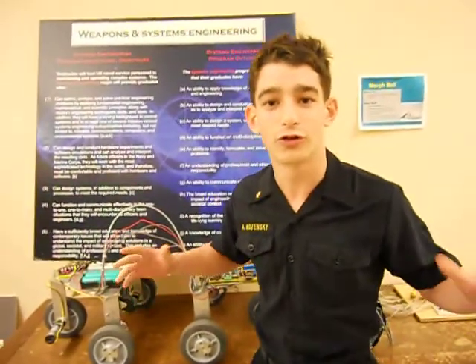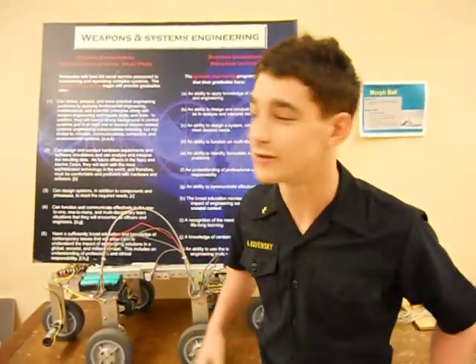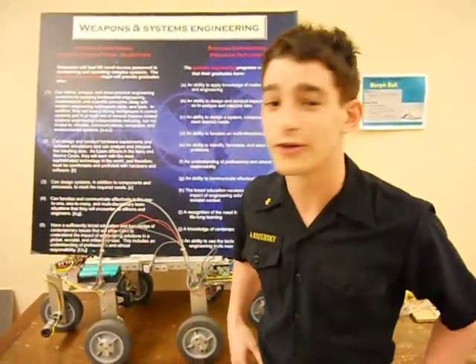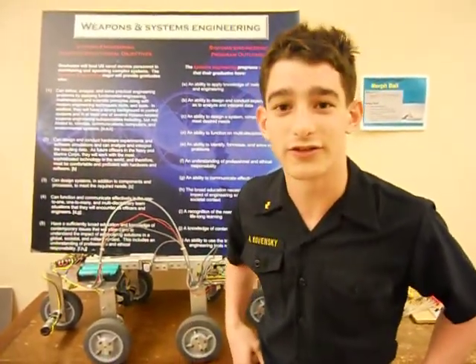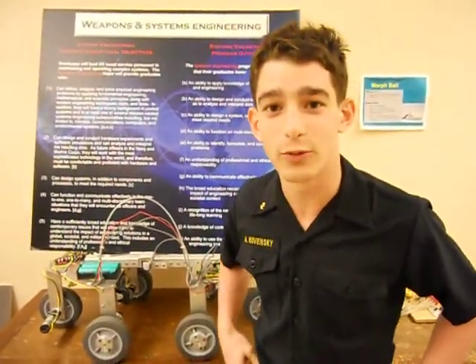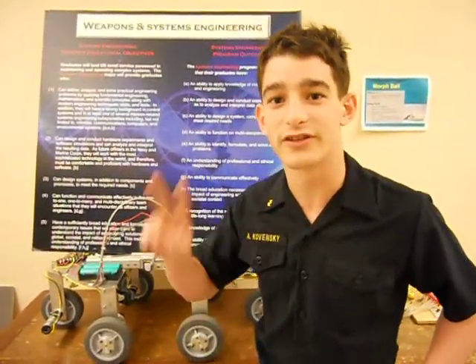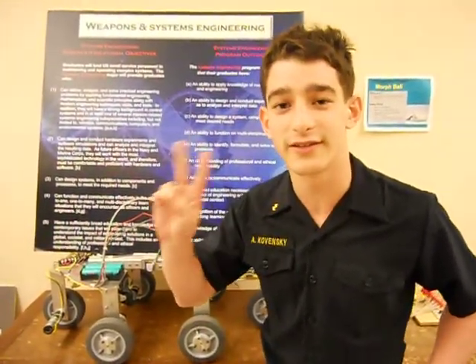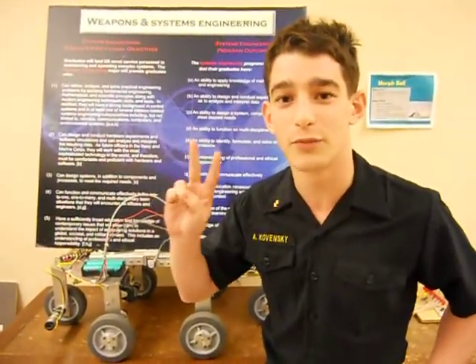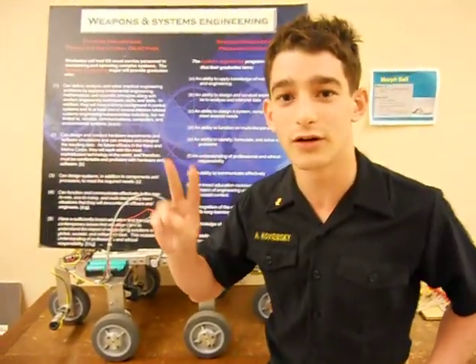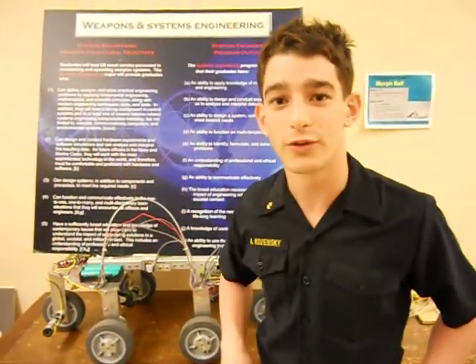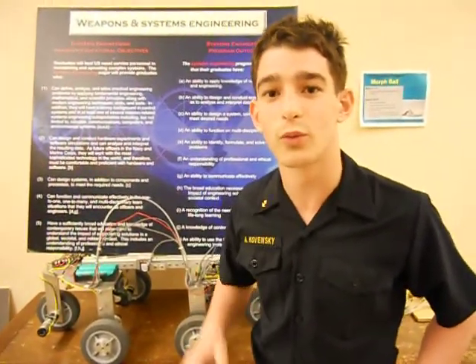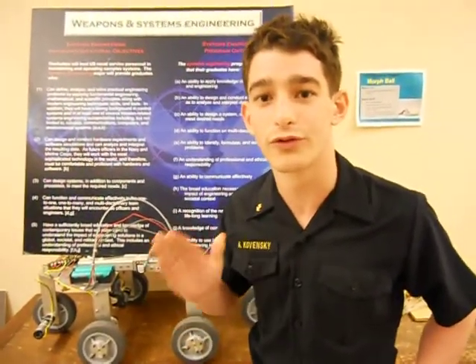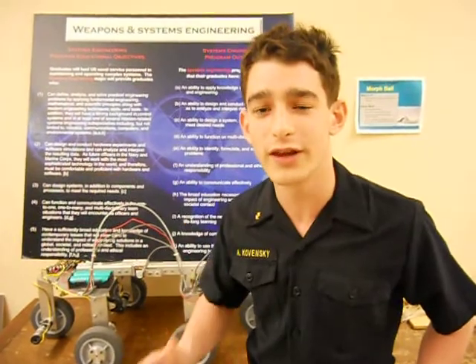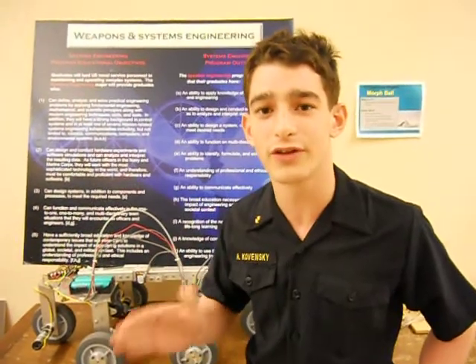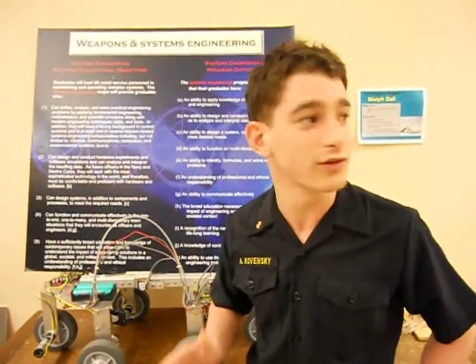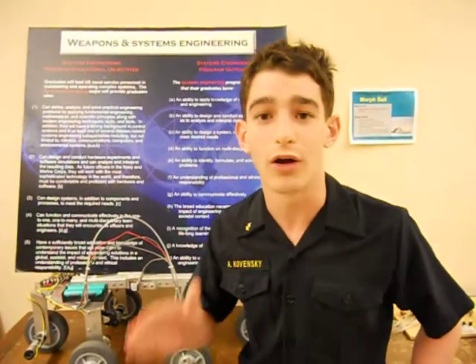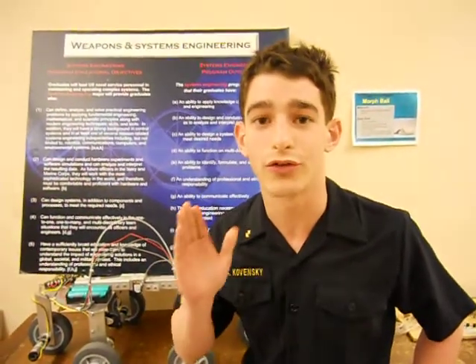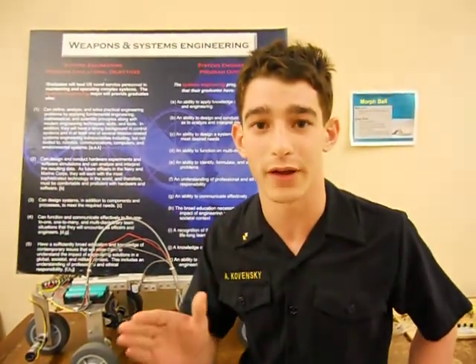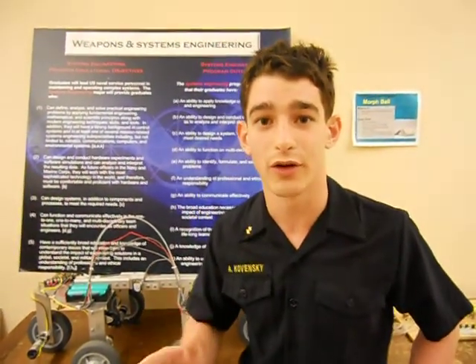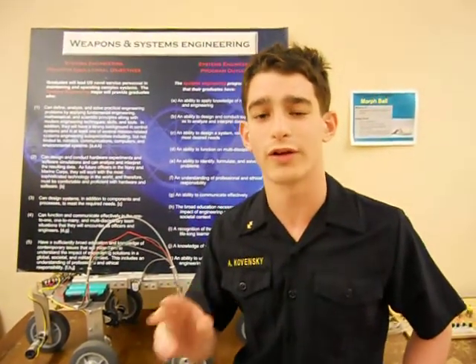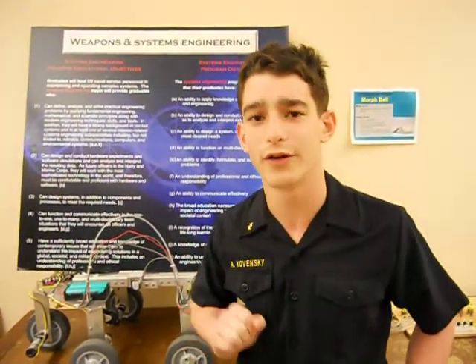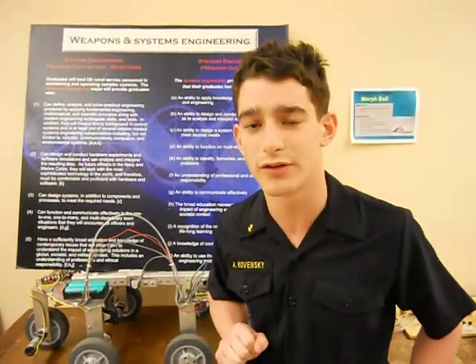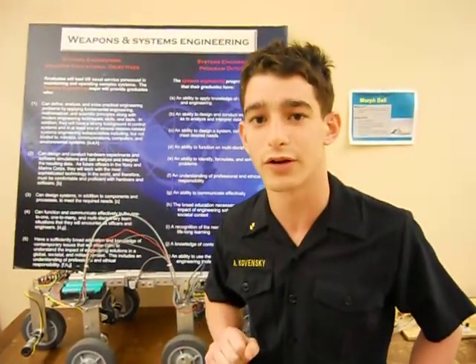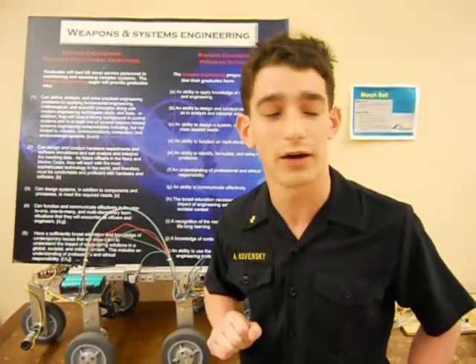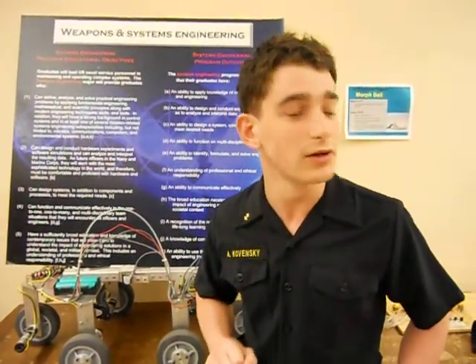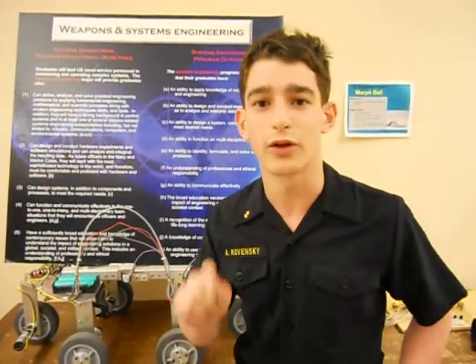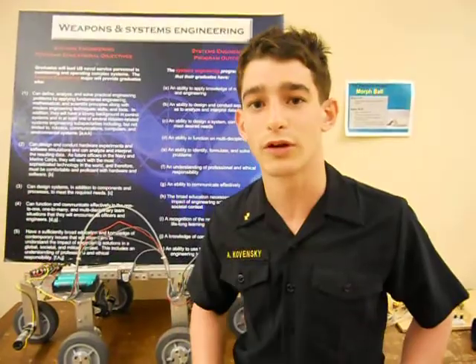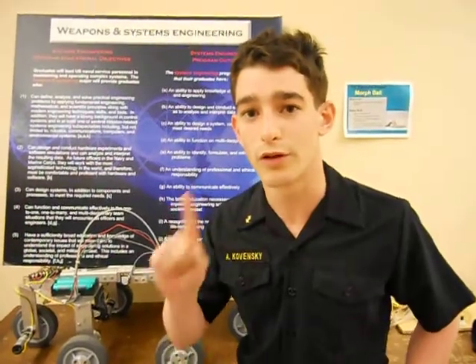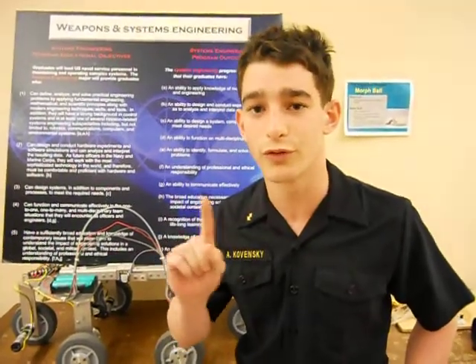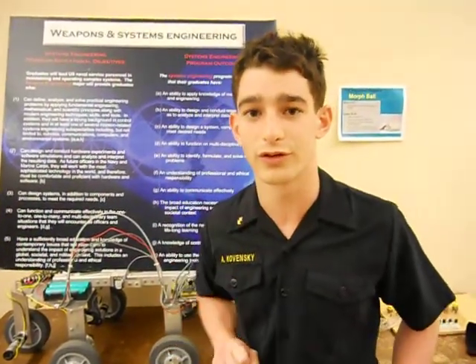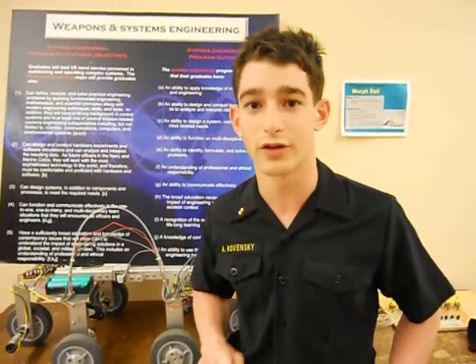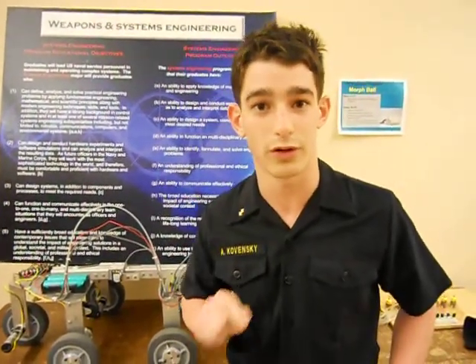Crikey! Now ladies and gentlemen, we are on the second deck of Murray Hall, where some of the world's leading researchers on solar panels are working on a very new design right now. Let's take a look at what one of those researchers is working on.